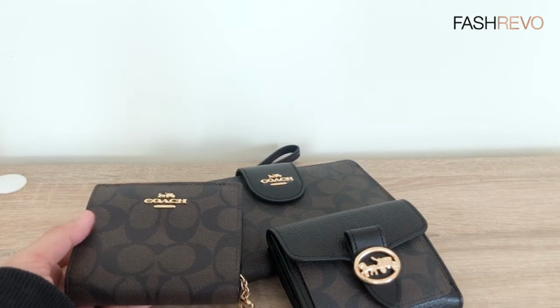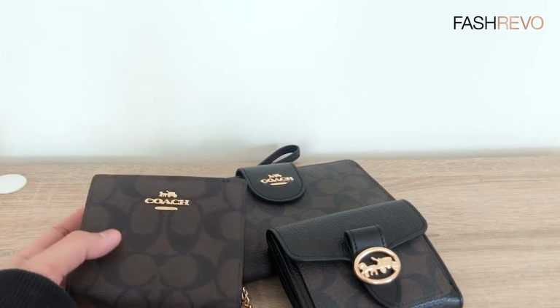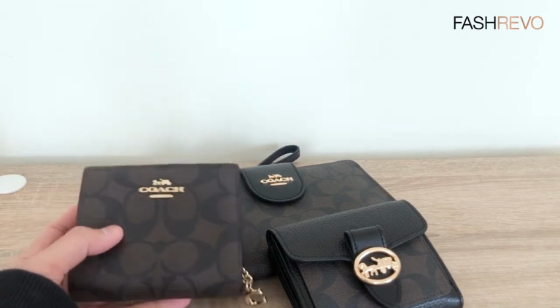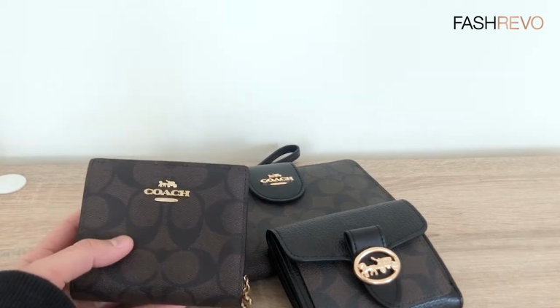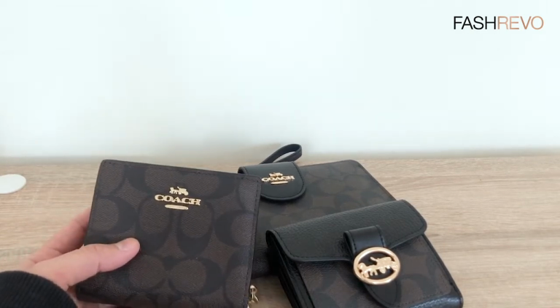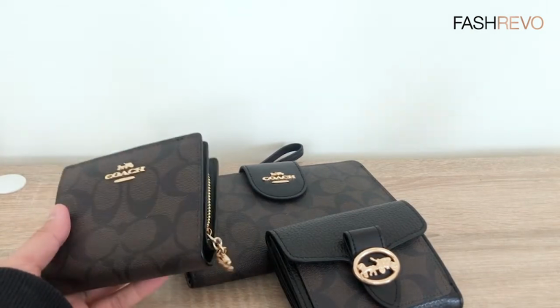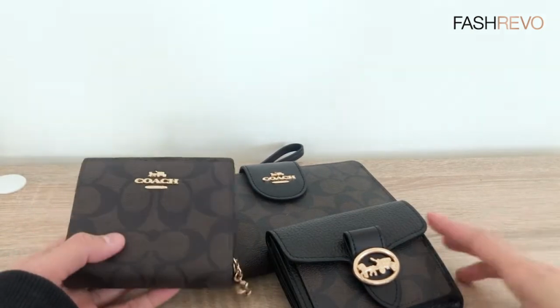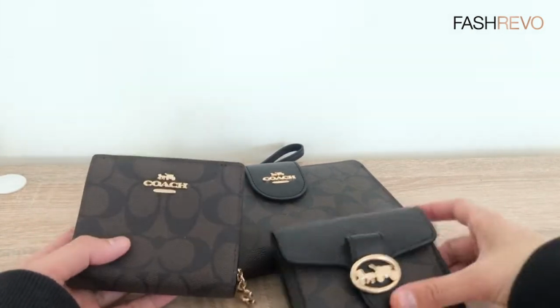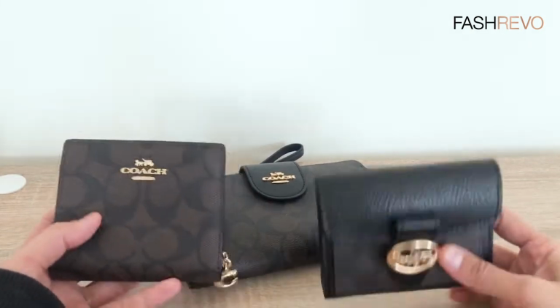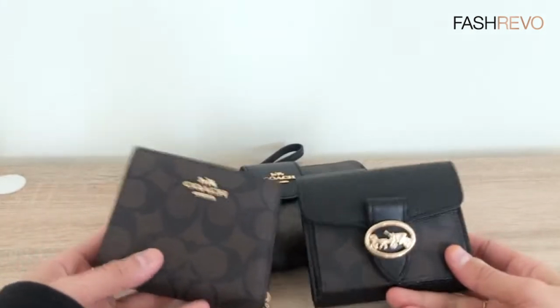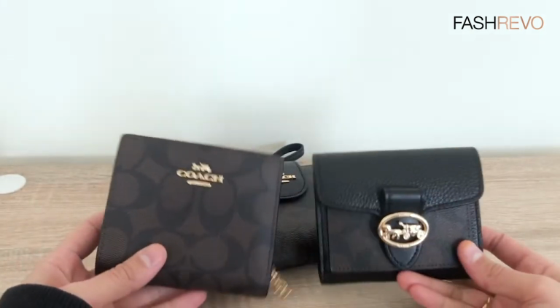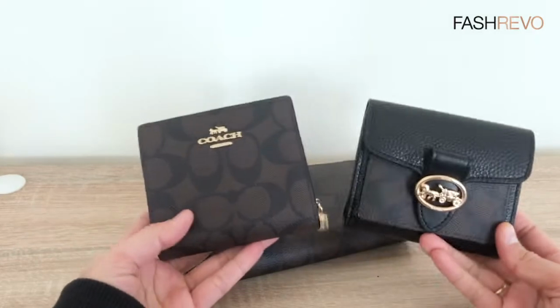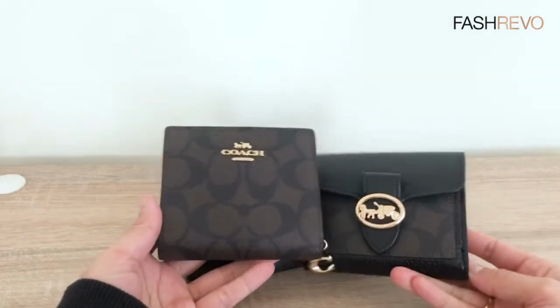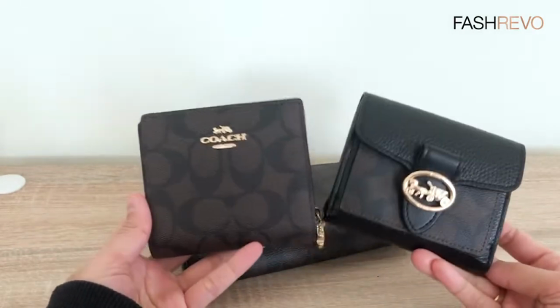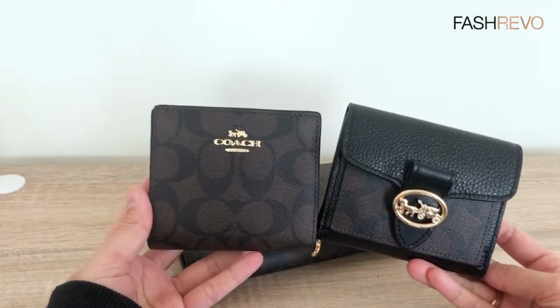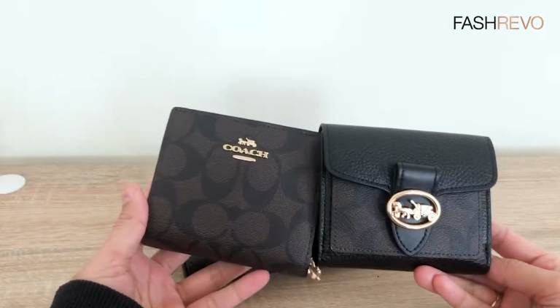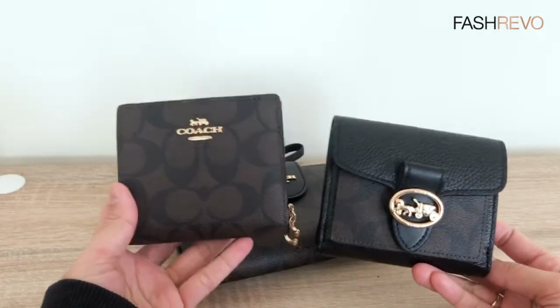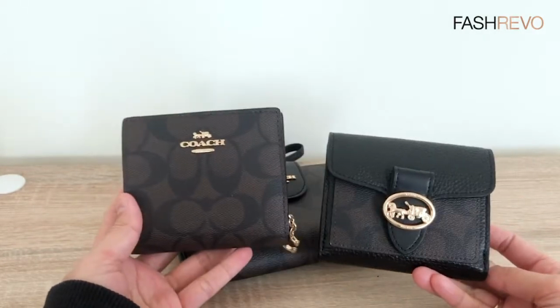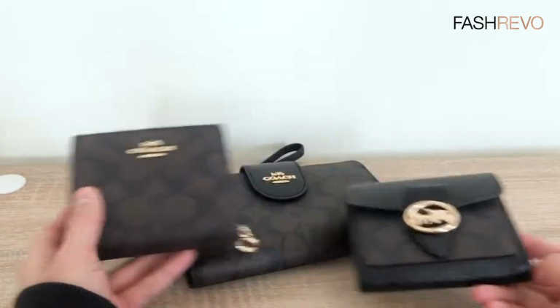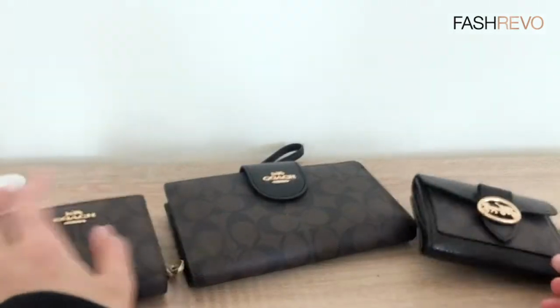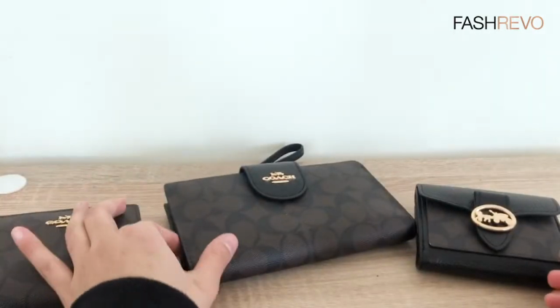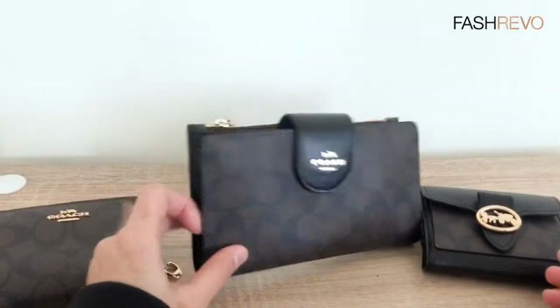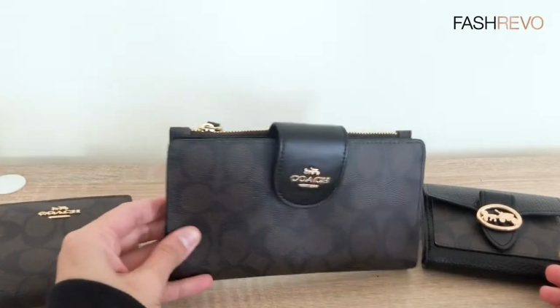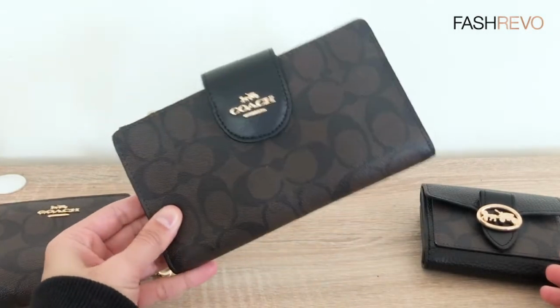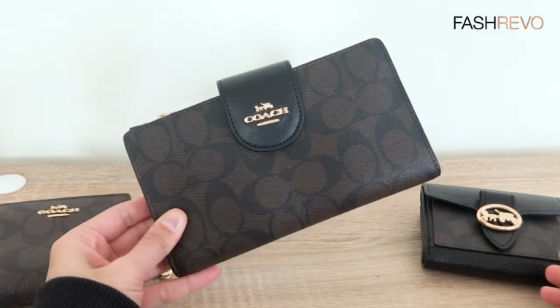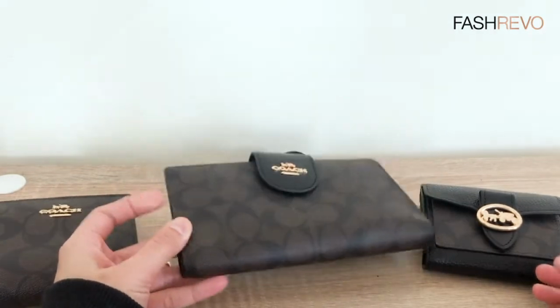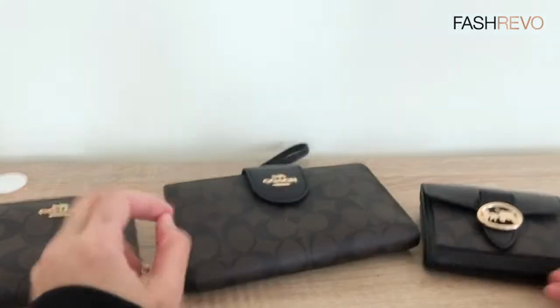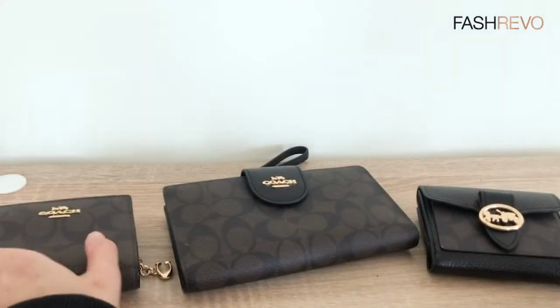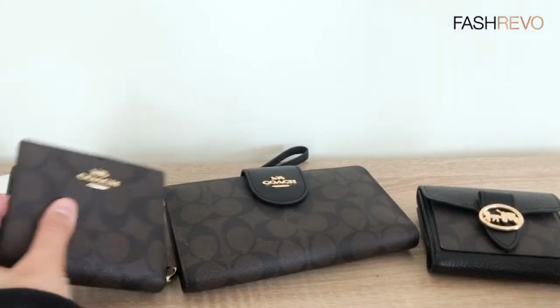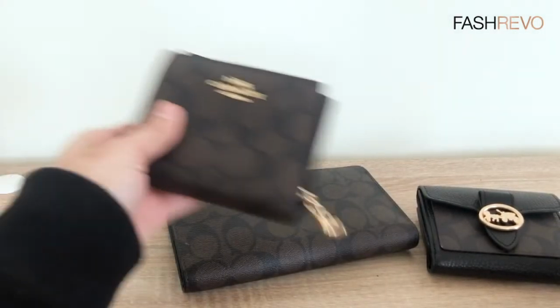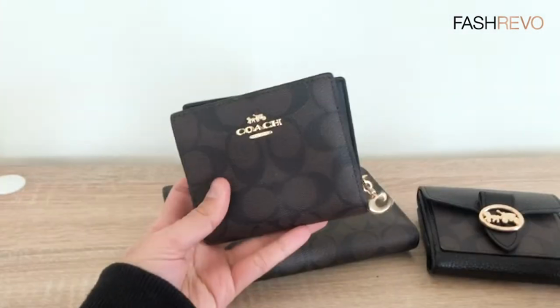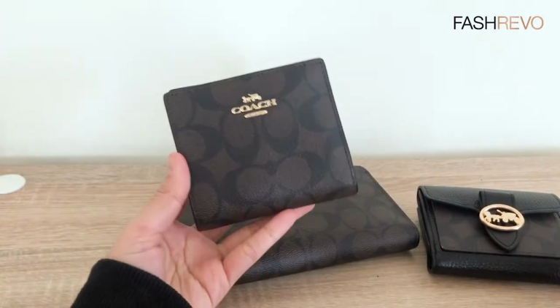Hi guys, so in today's video I would like to review some of the latest wallets from Coach — the small wallet and also the long wallet. So let's get started with this one first.